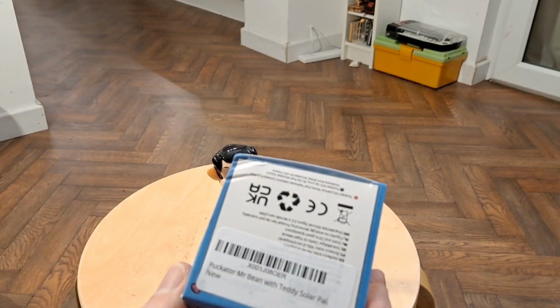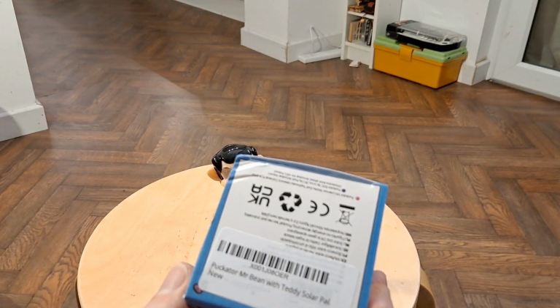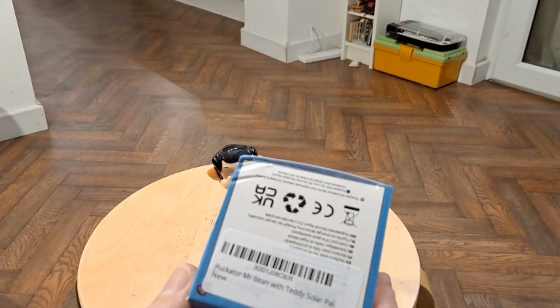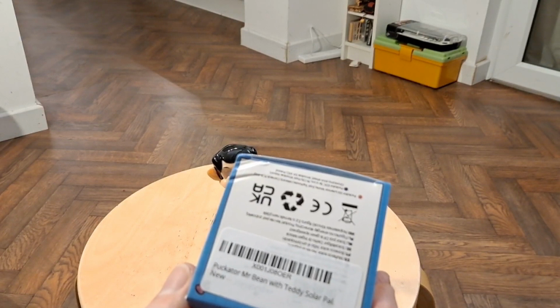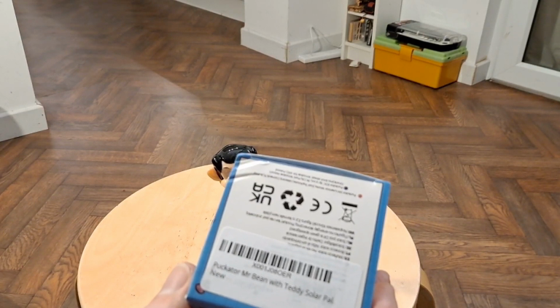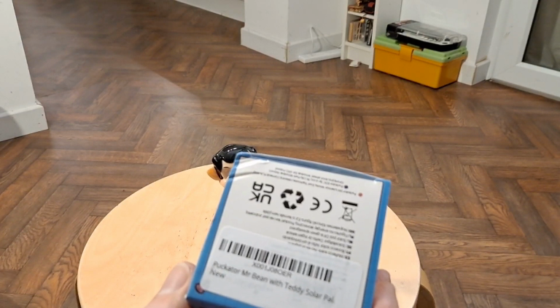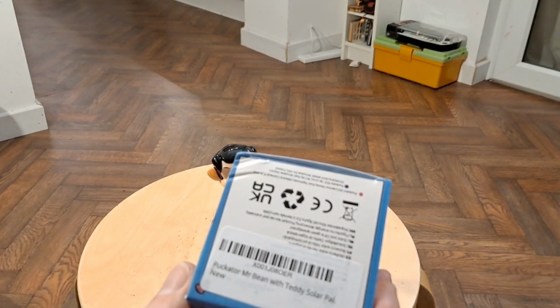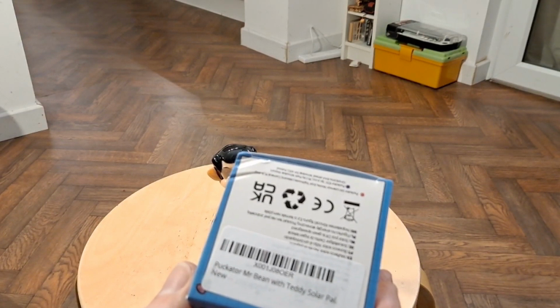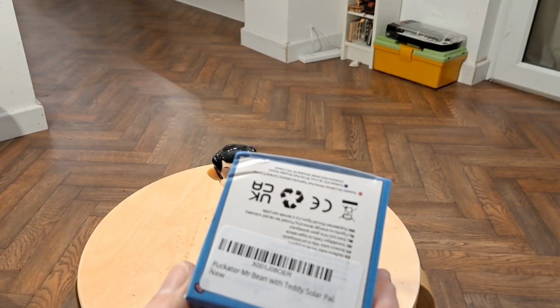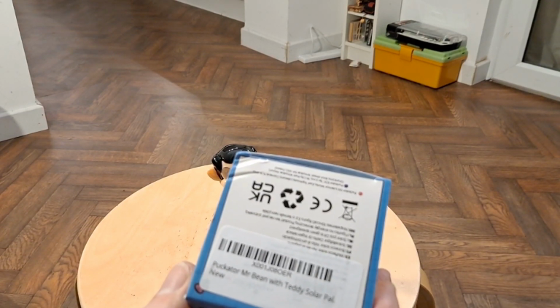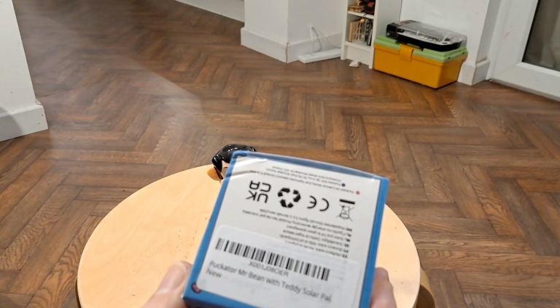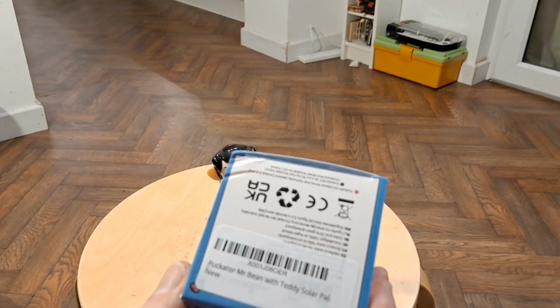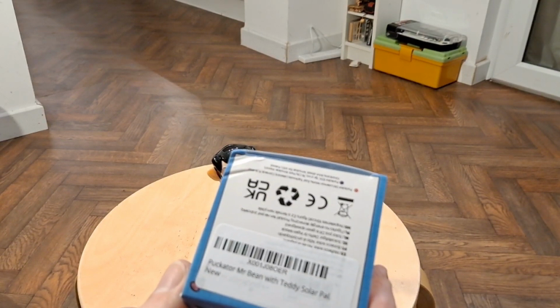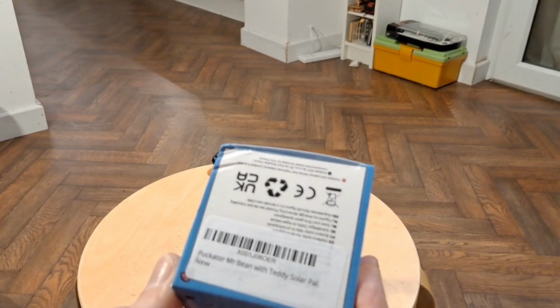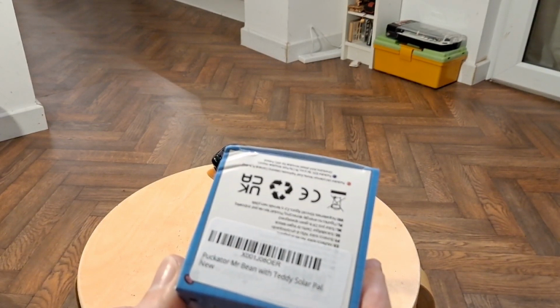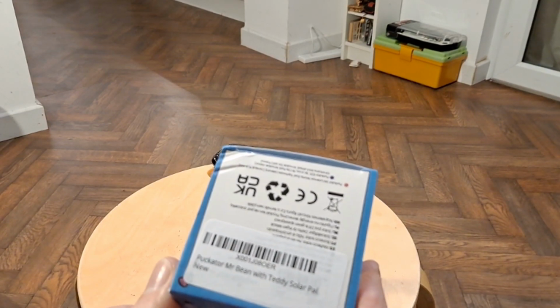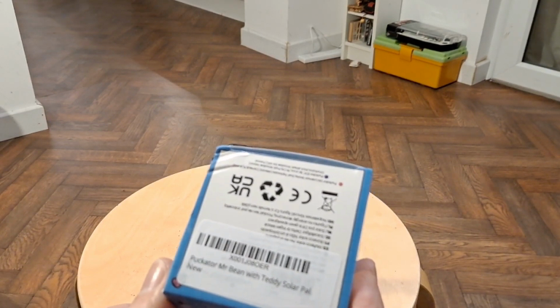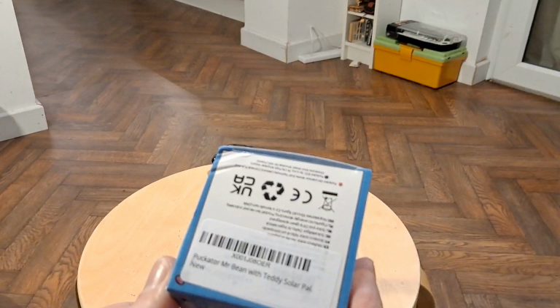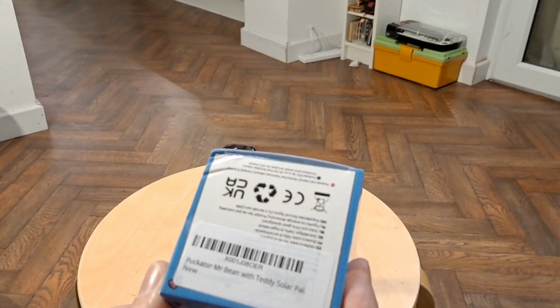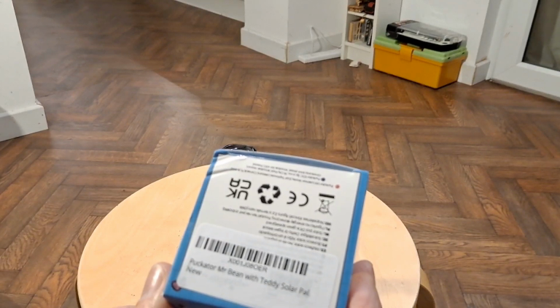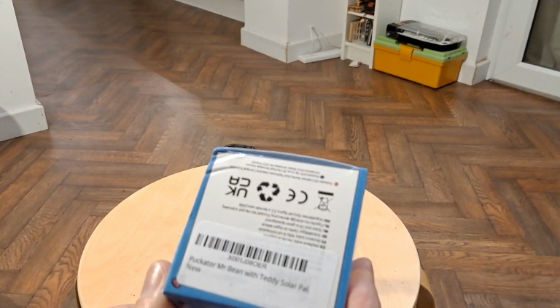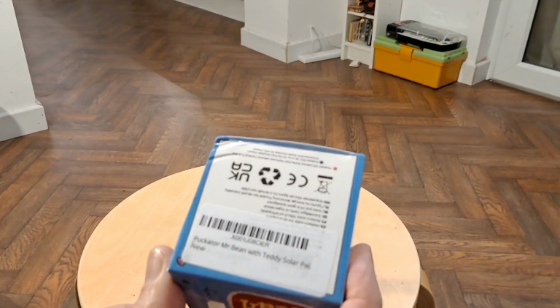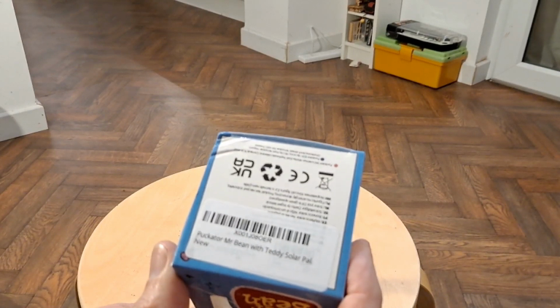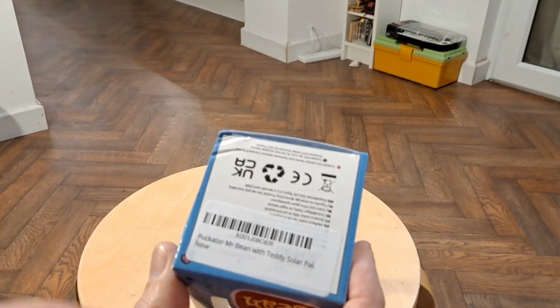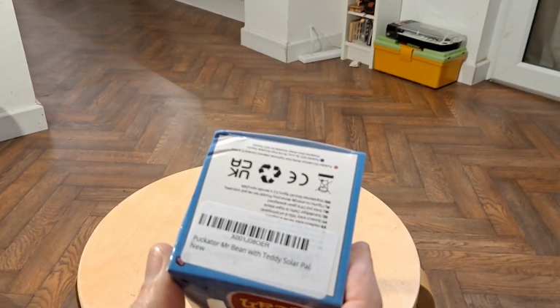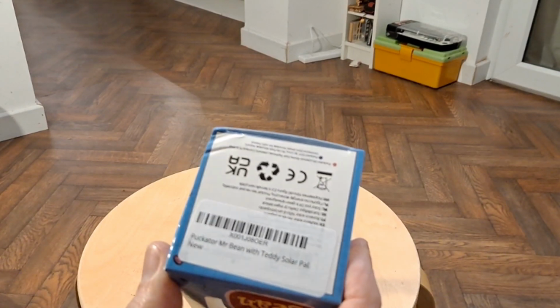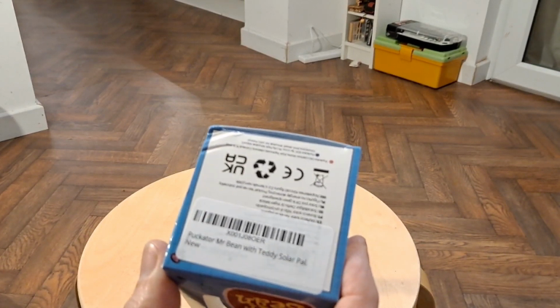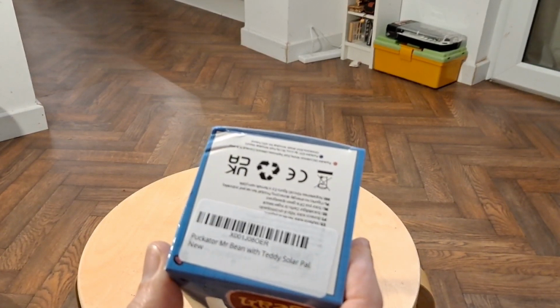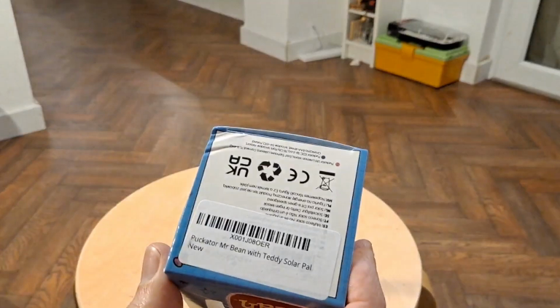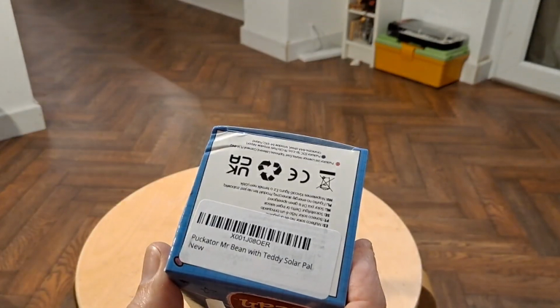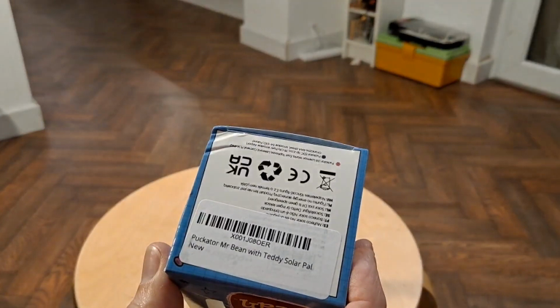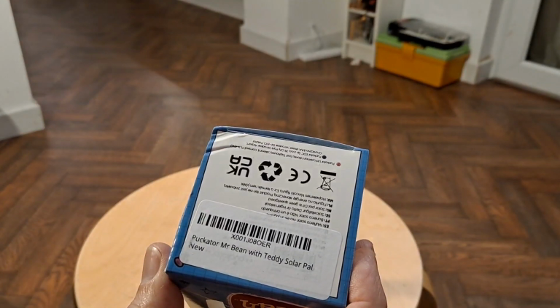Puck-a-tour Mr. Bean with Teddy — Solar Pal. Sound focus. There we go.